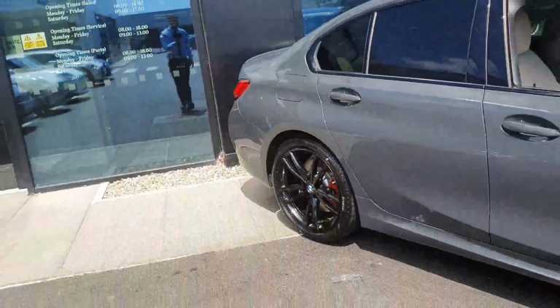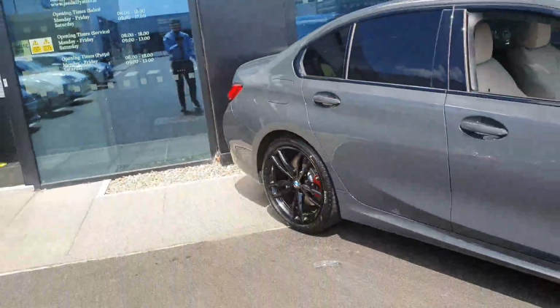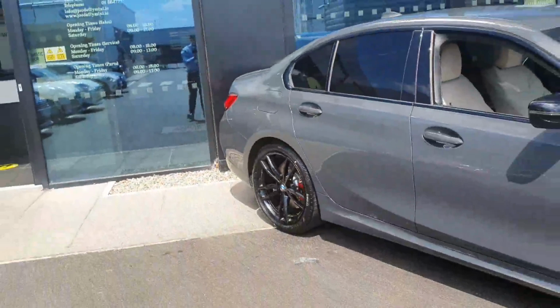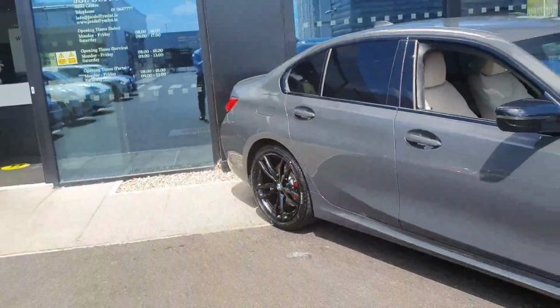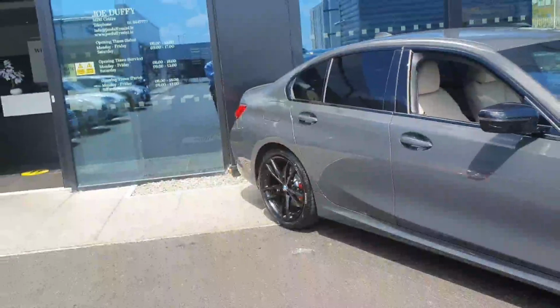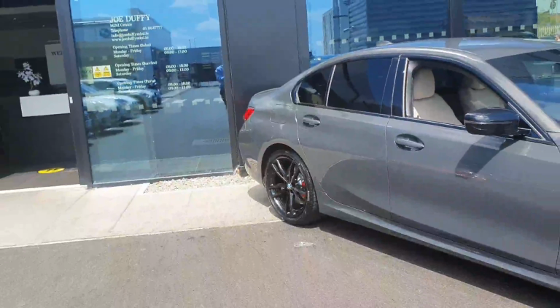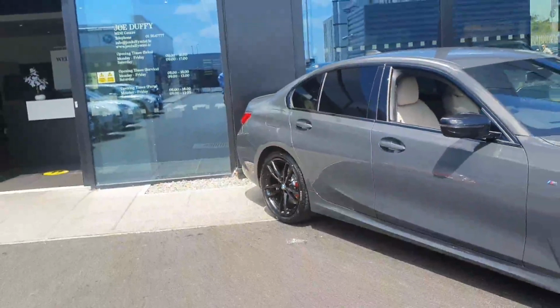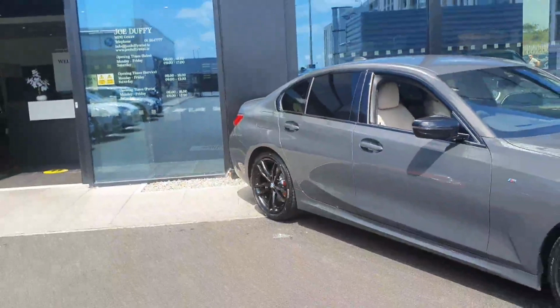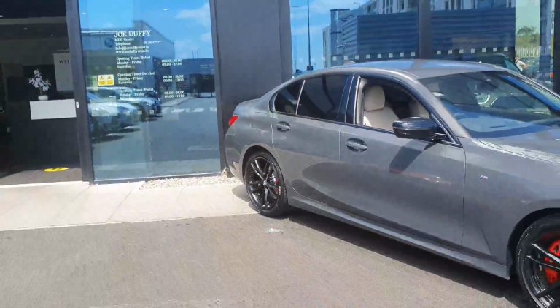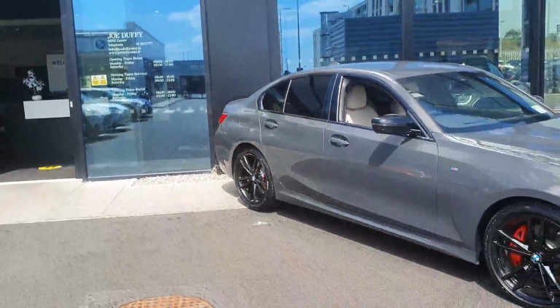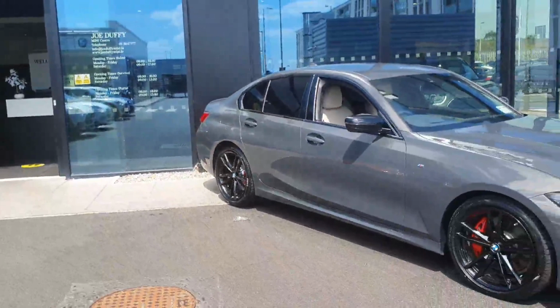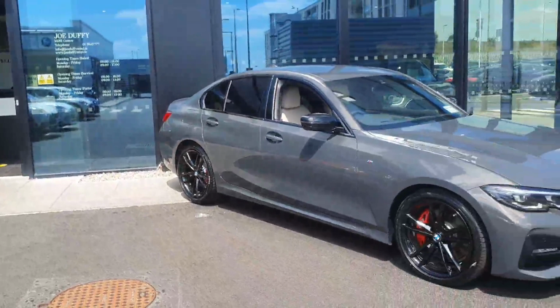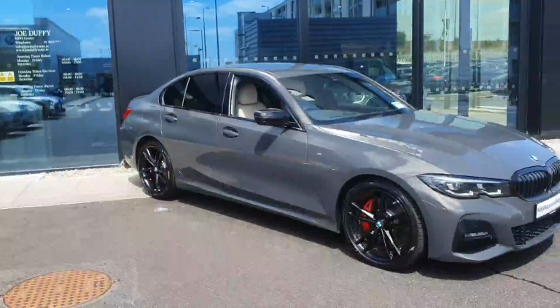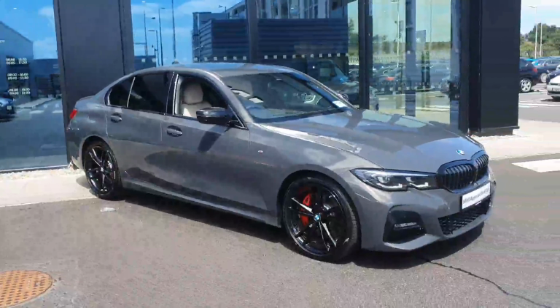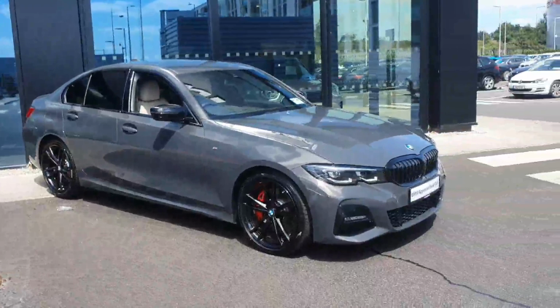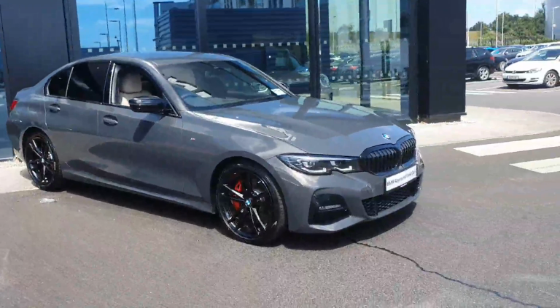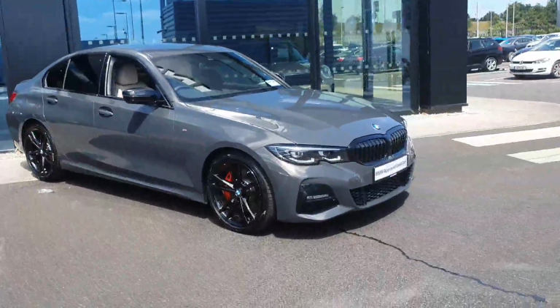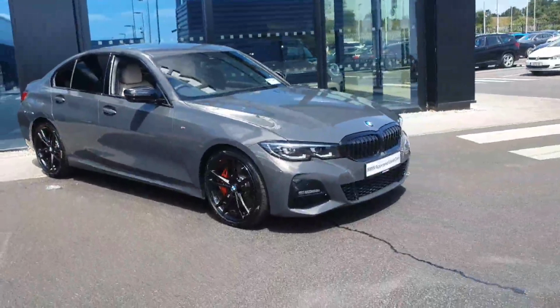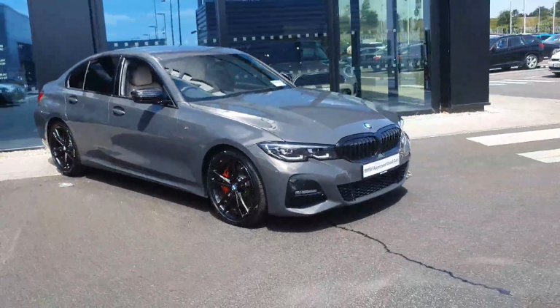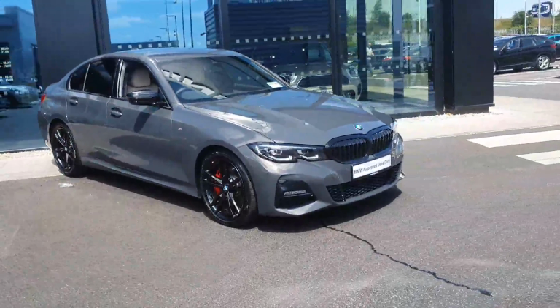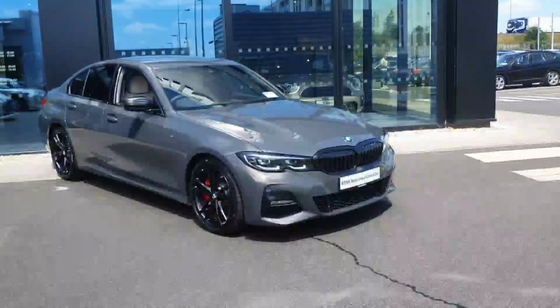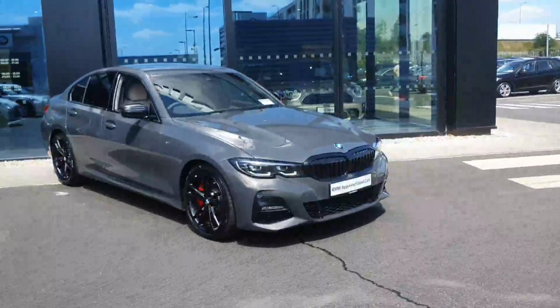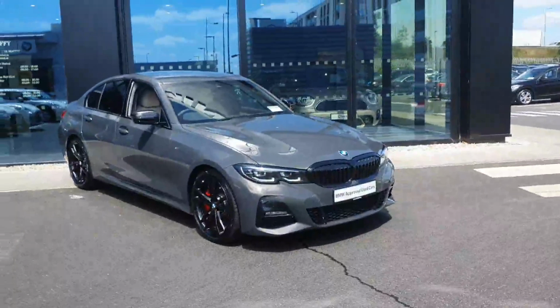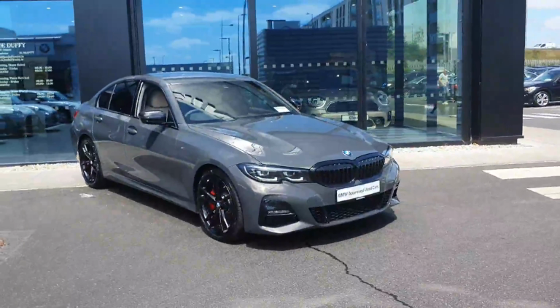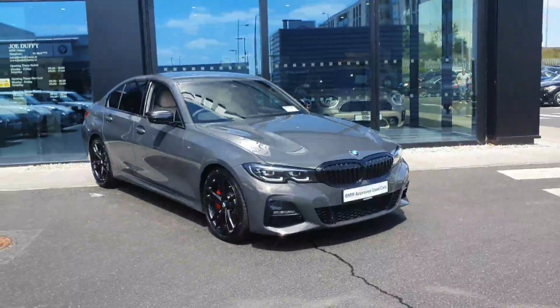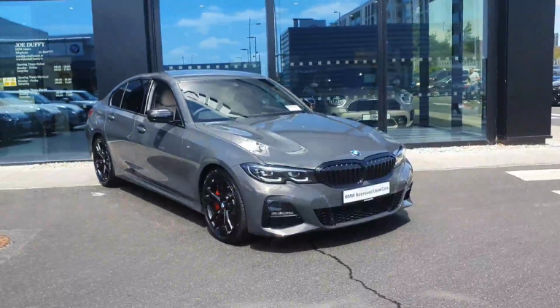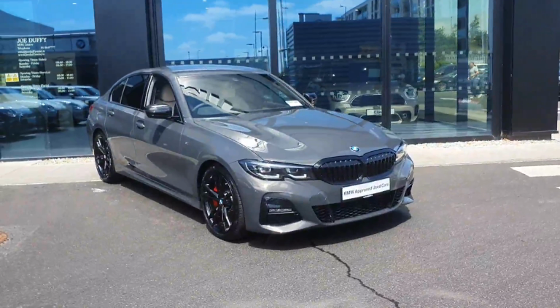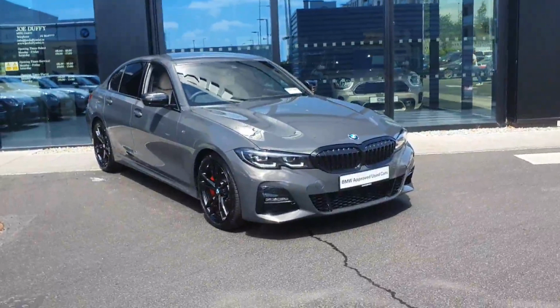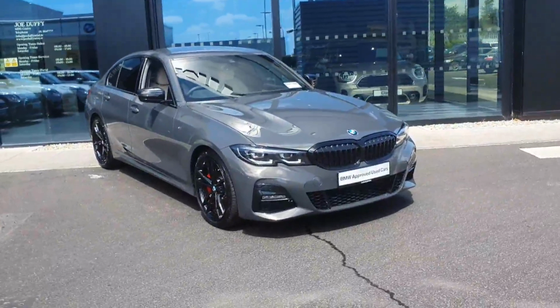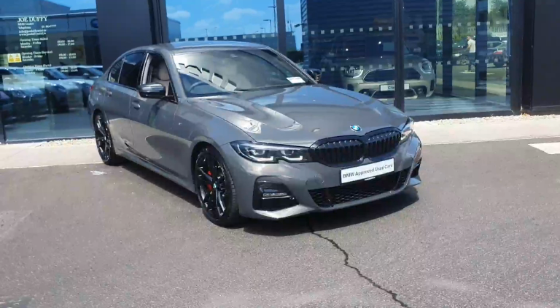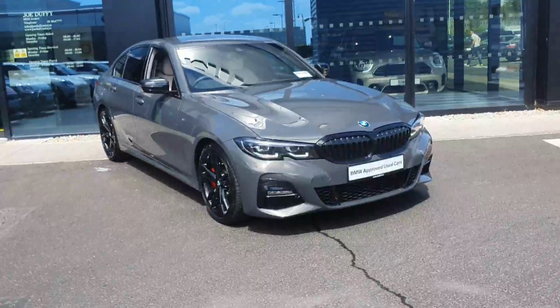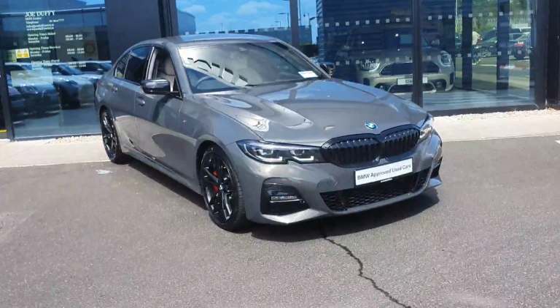So that's your BMW 320d M Sport Pro Edition. Any further questions on this car, please don't hesitate to contact us here at BMW Joe Duffy in Charlestown.